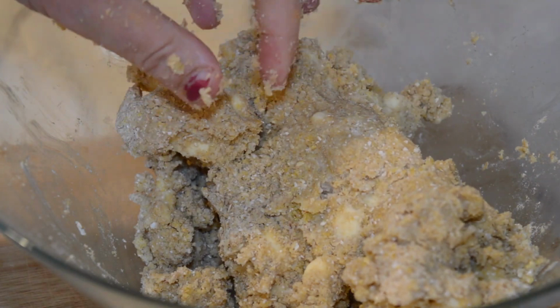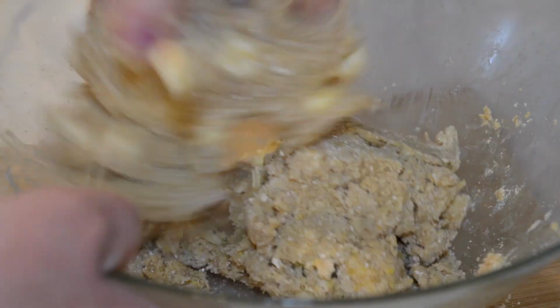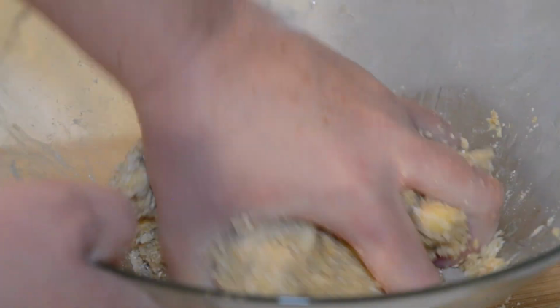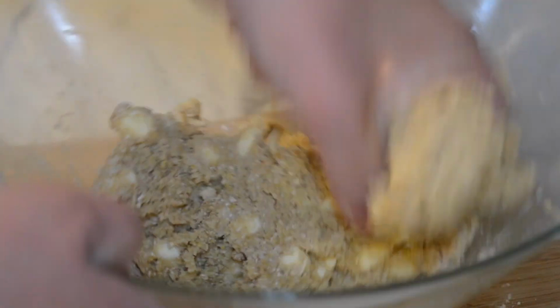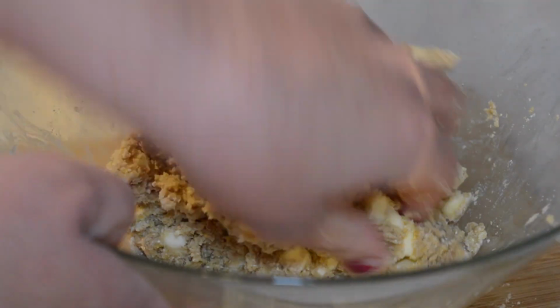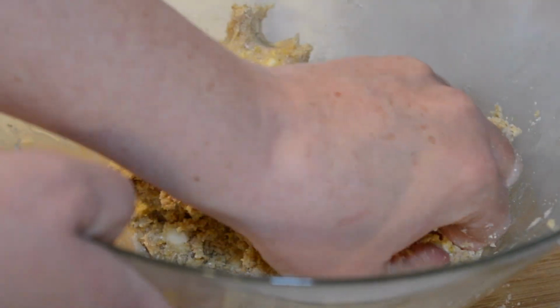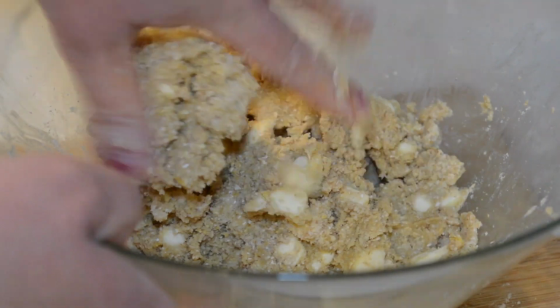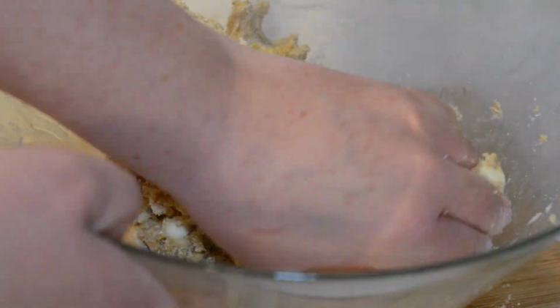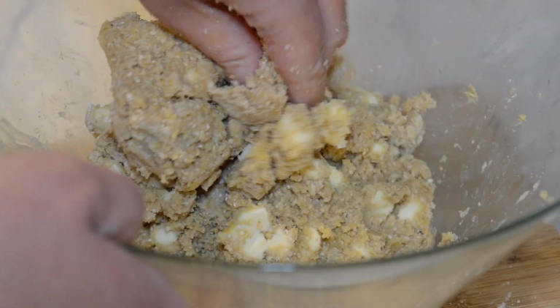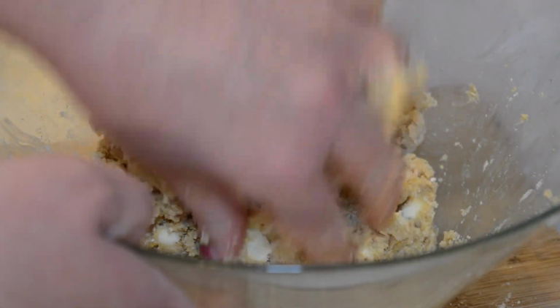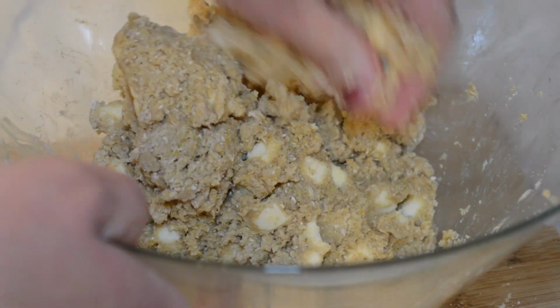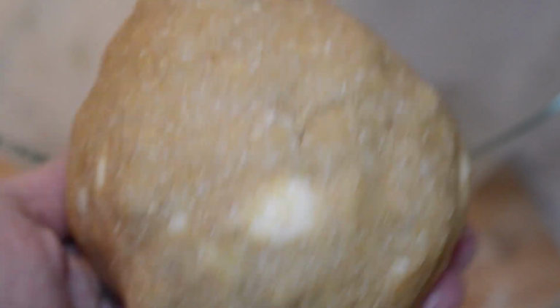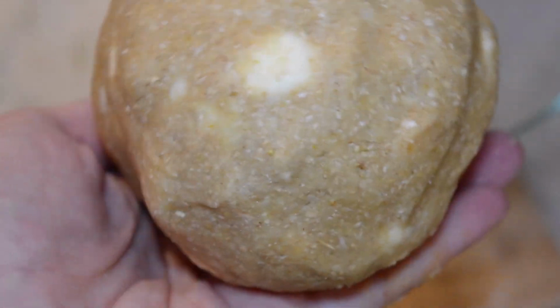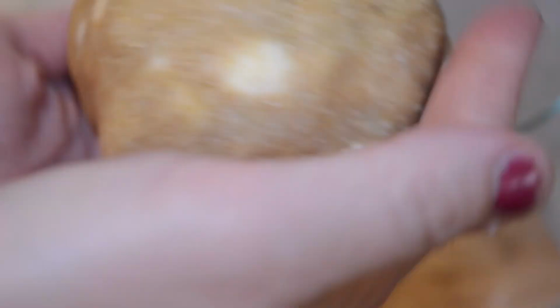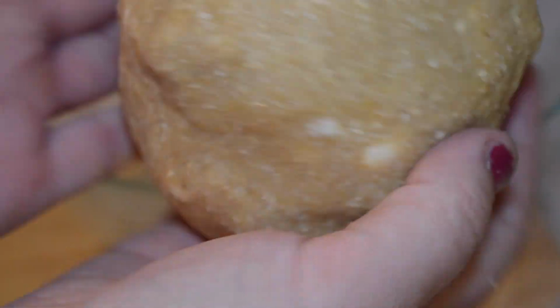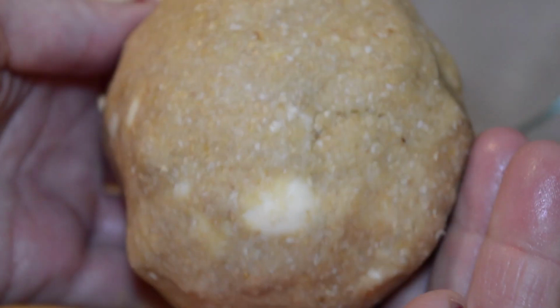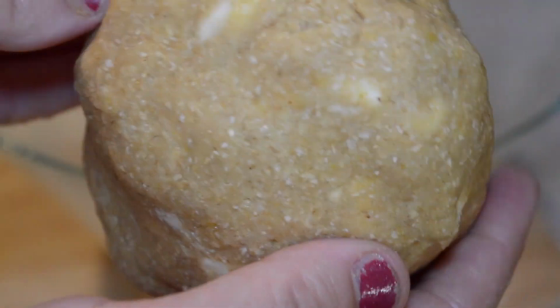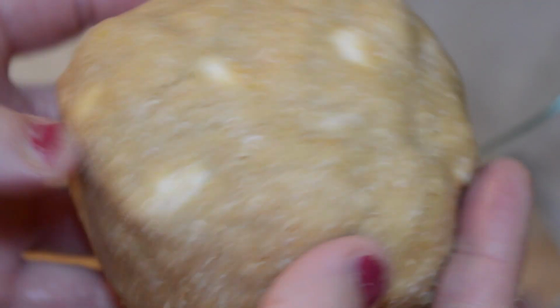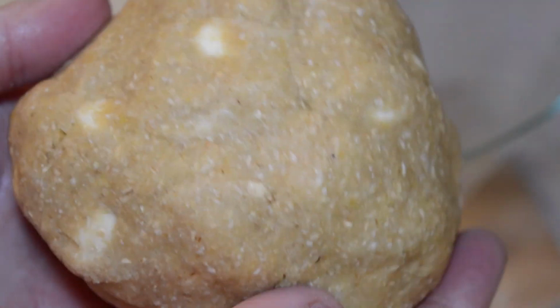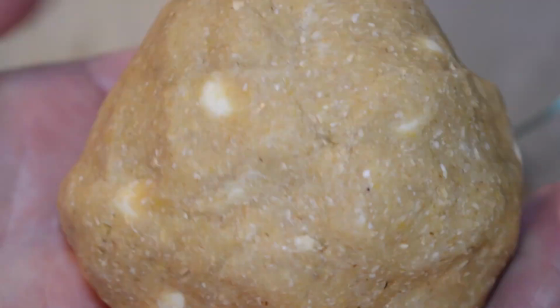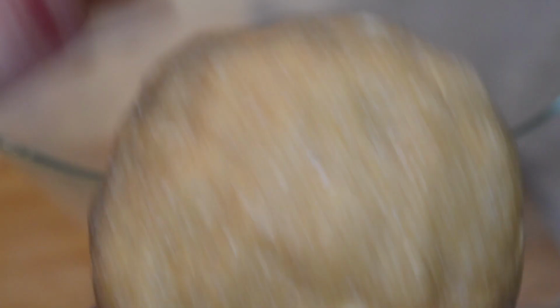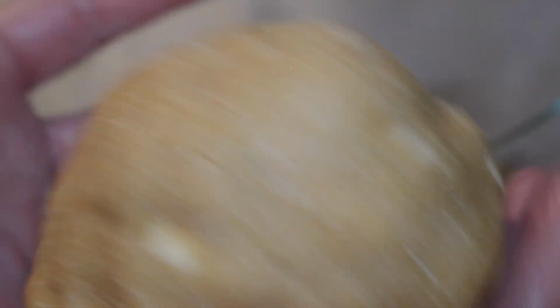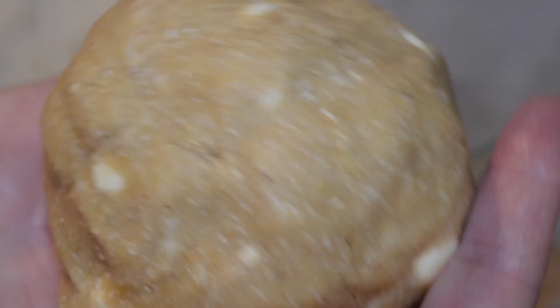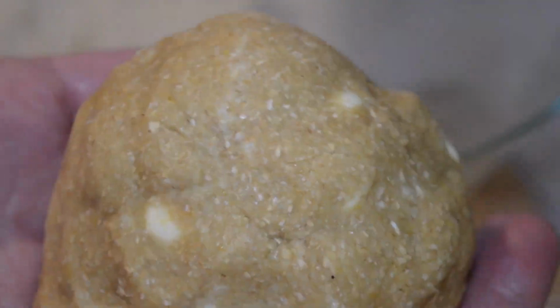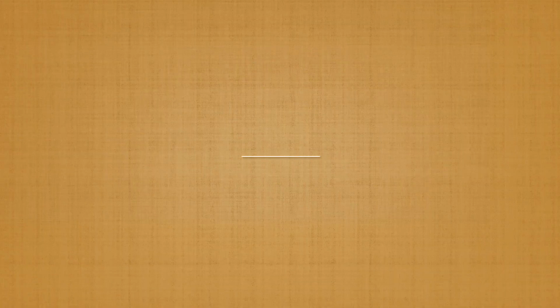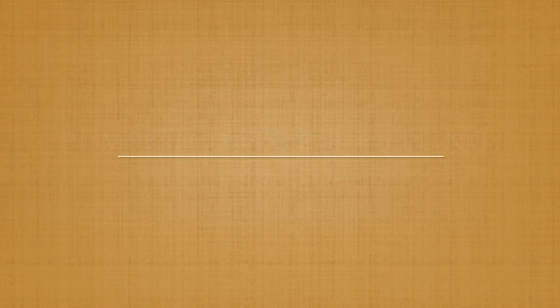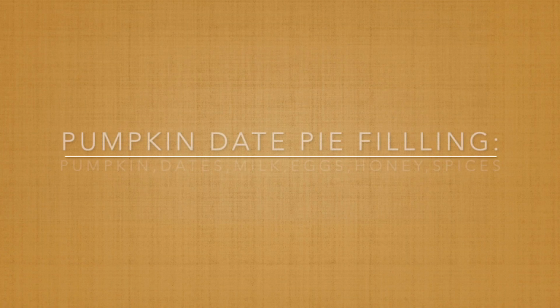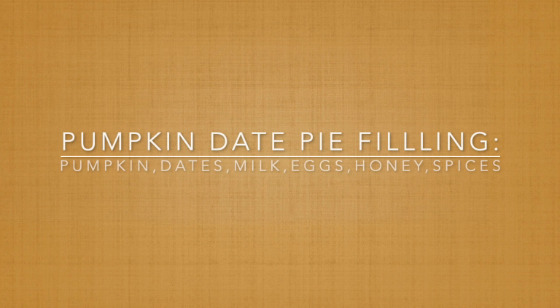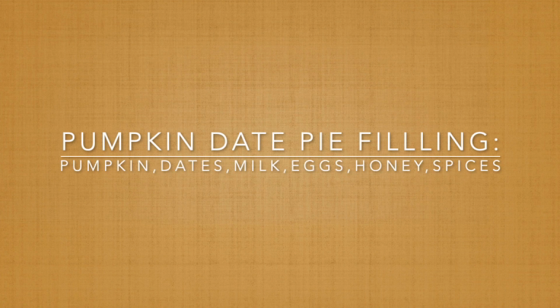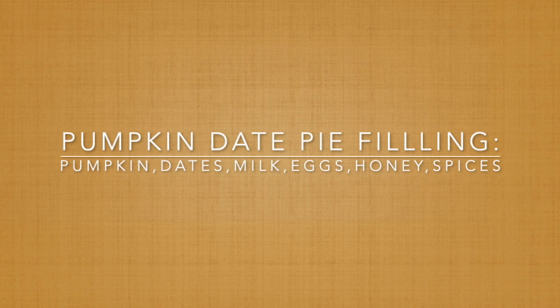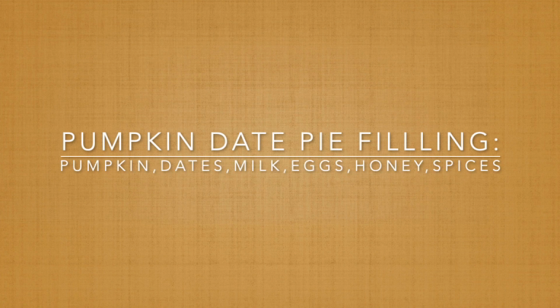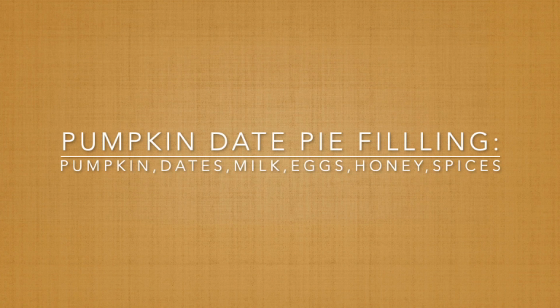Adding a tablespoon of ice water to the dough at a time until it comes together in a dough that's not too sticky but doesn't fall apart. We're going to cover the dough and set it aside for 10 minutes to melt together while we make our filling.